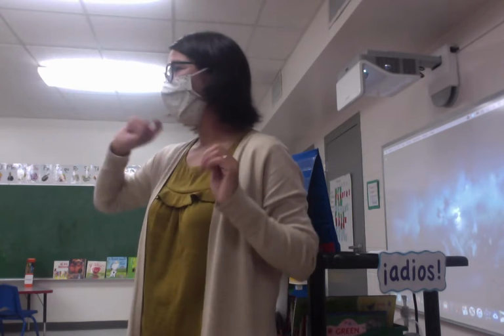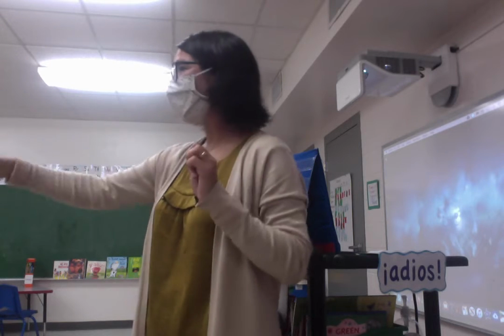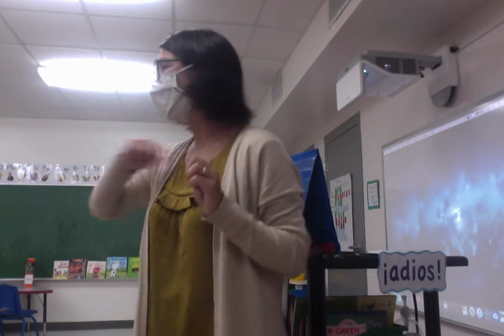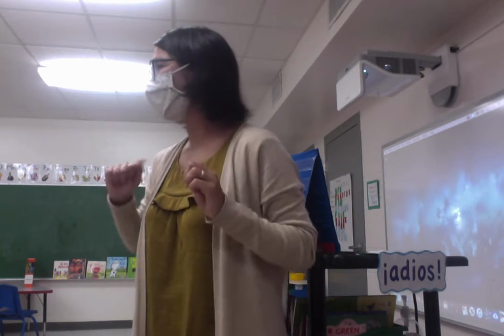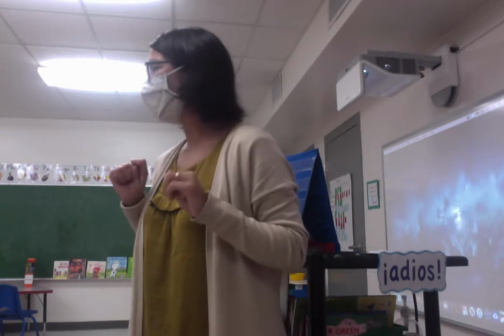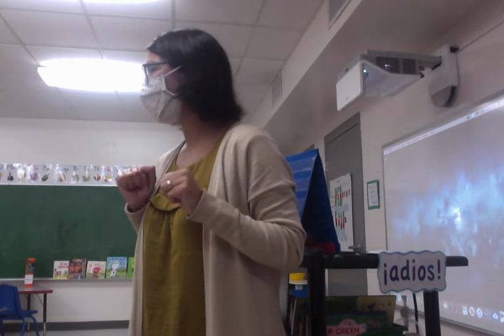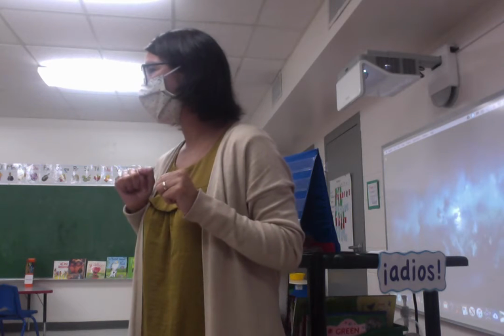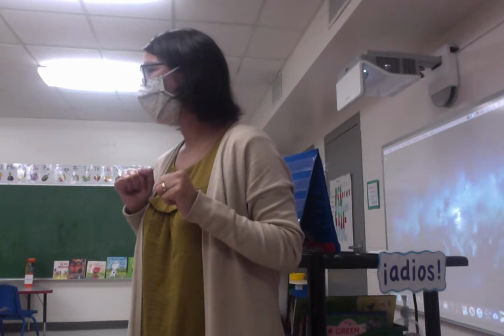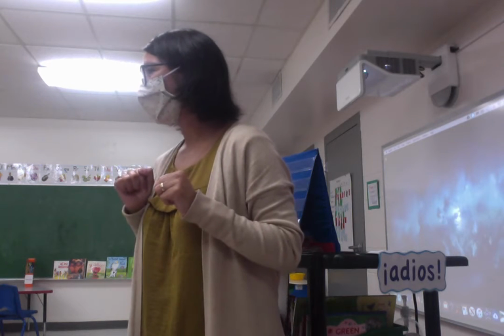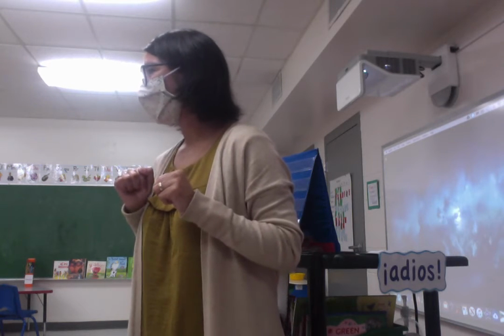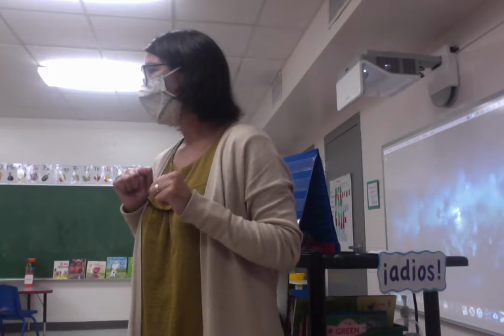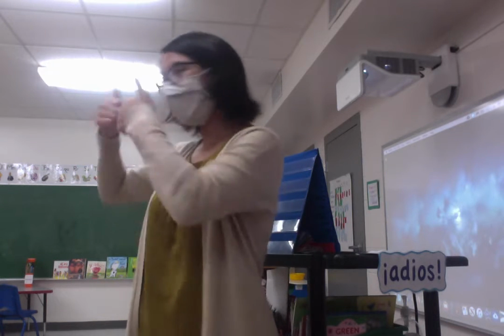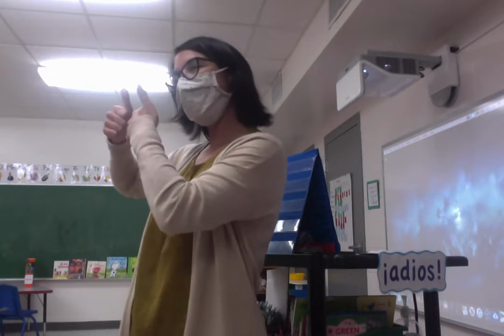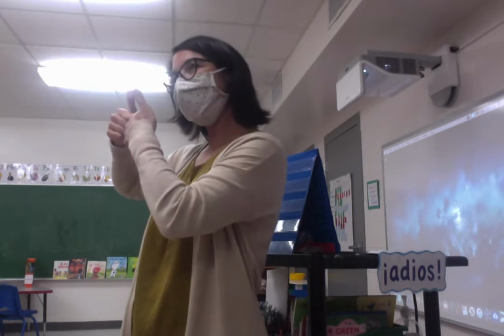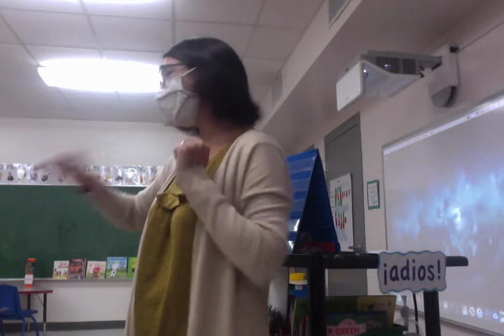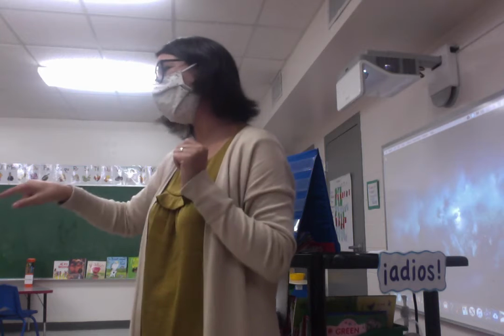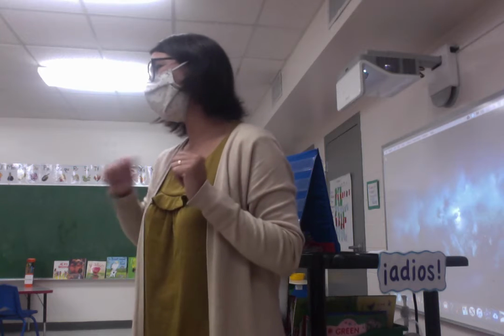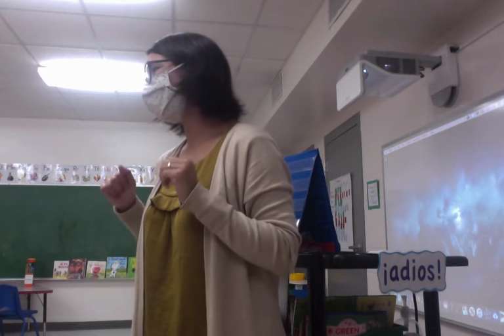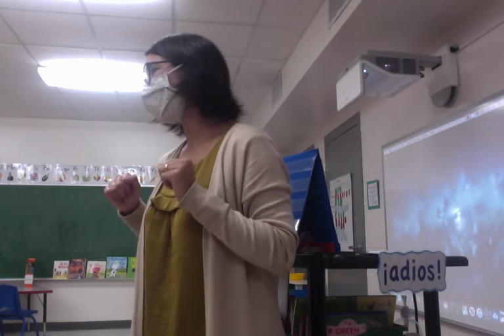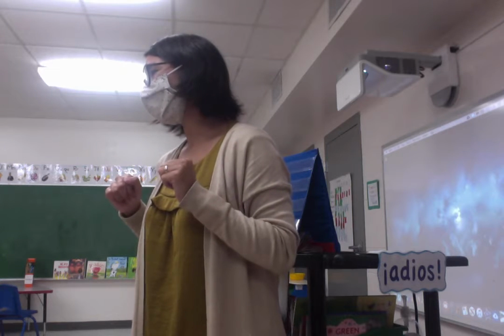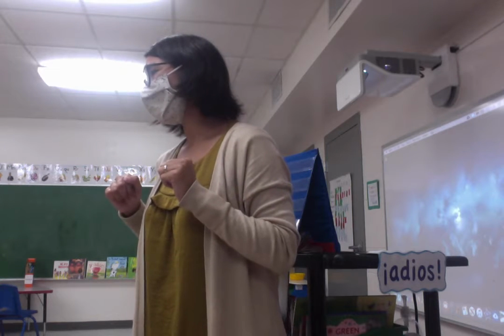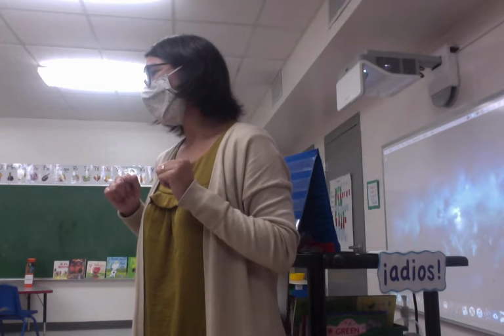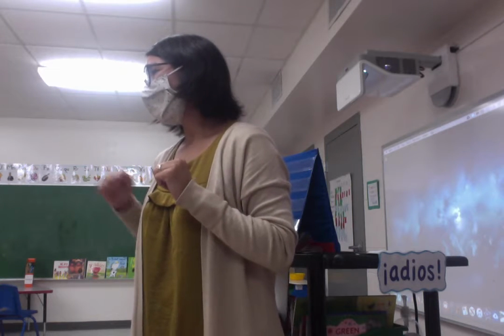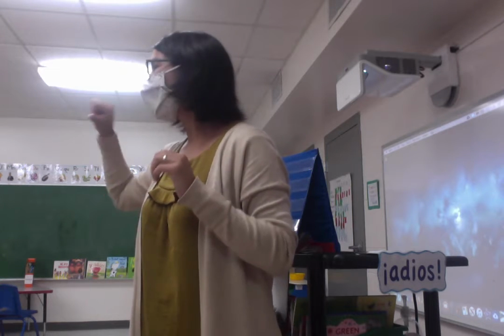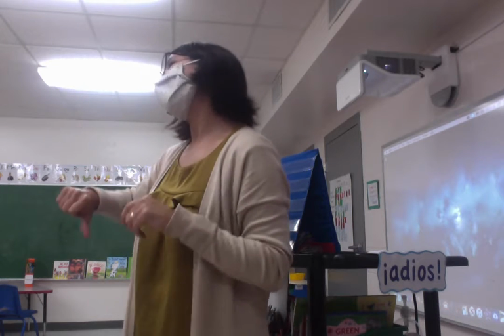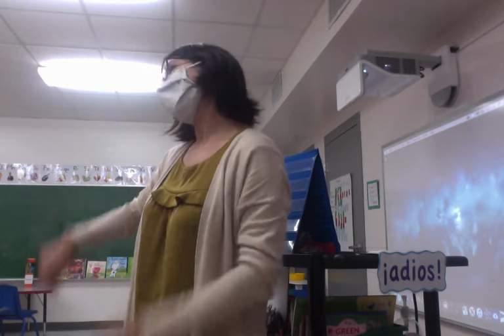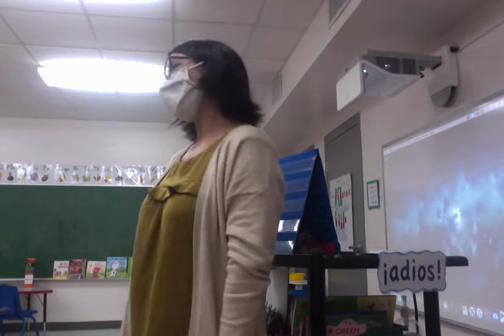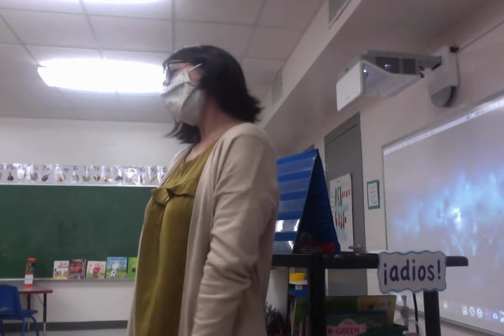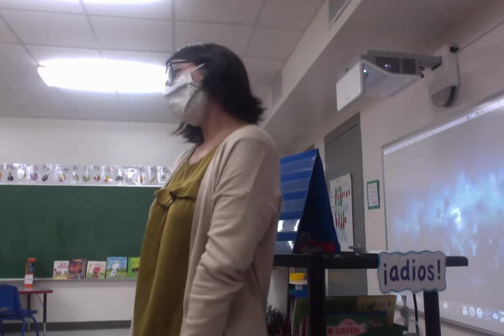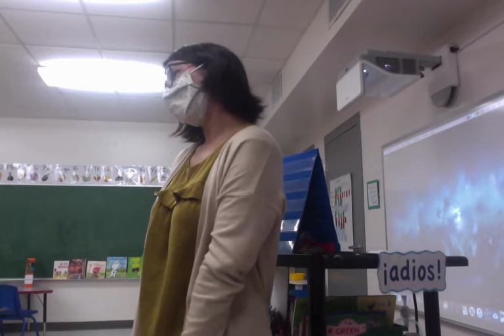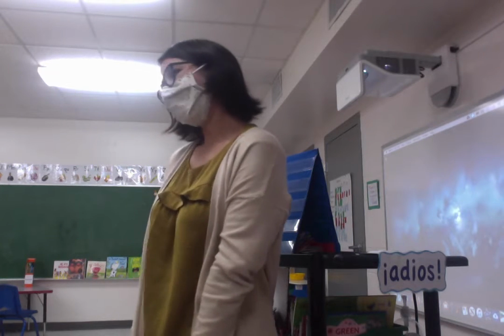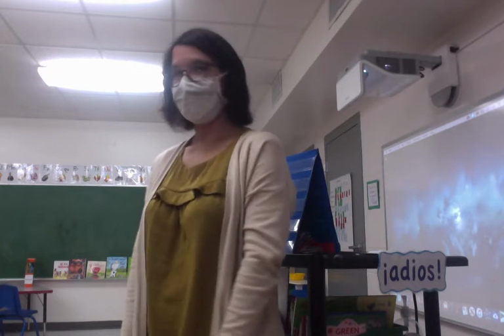And Eliza, como estas? Bien. Regan, como estas? Mal. Oh, lo siento — I'm sorry.